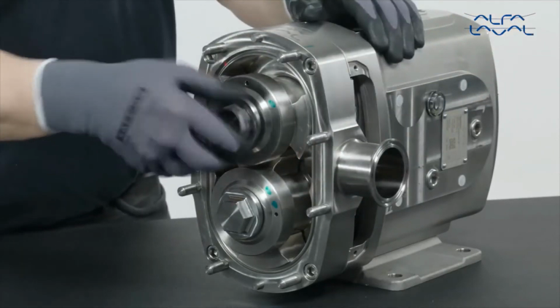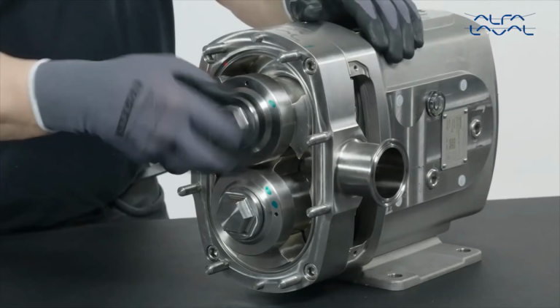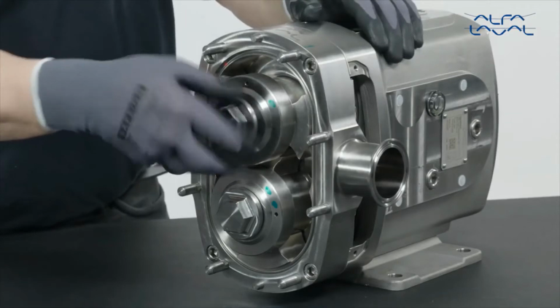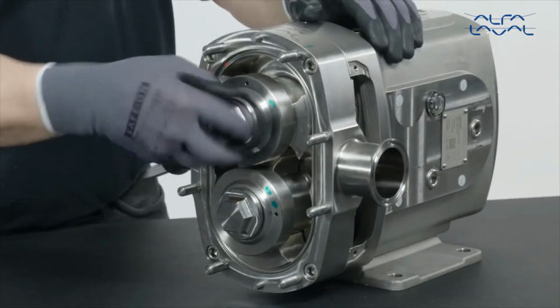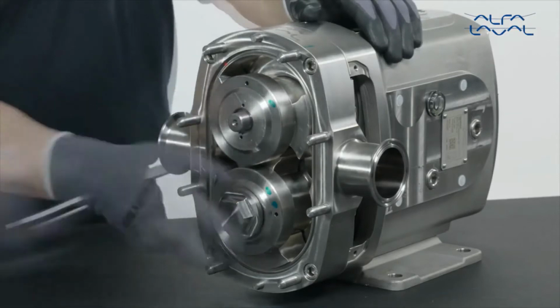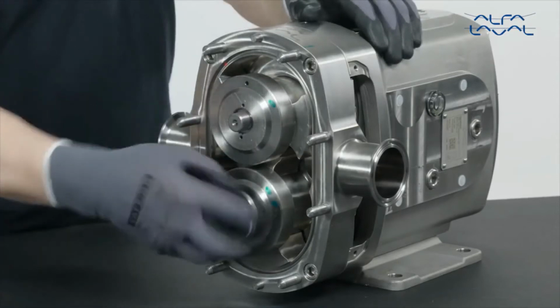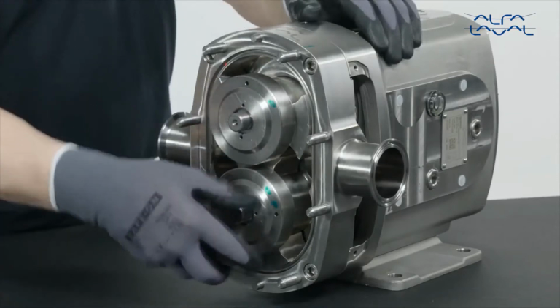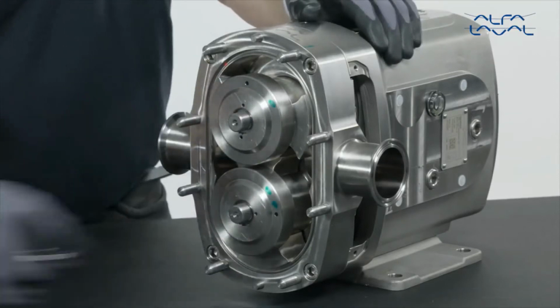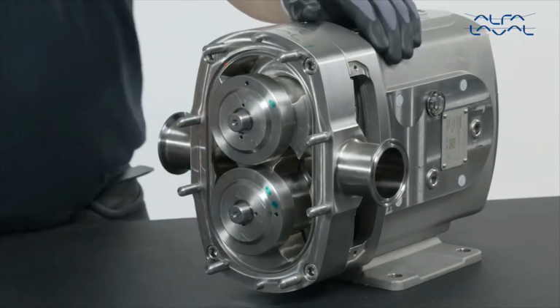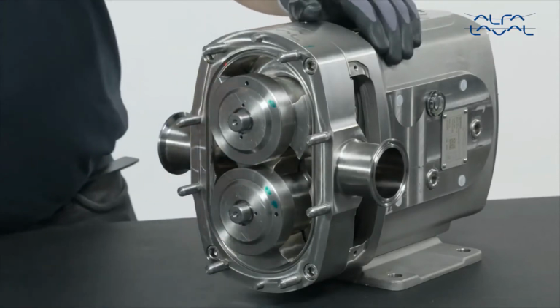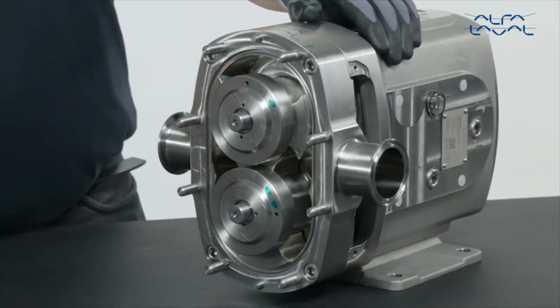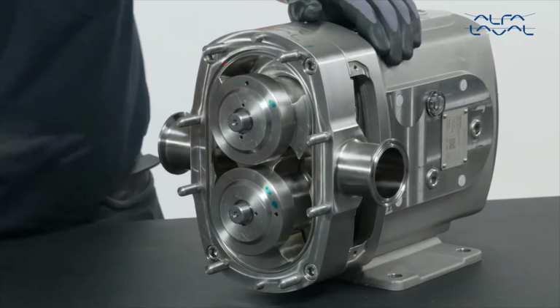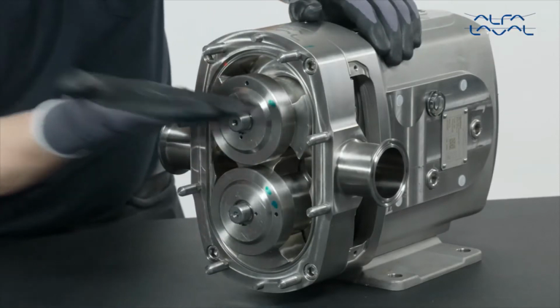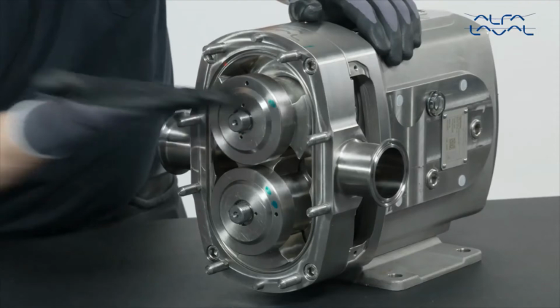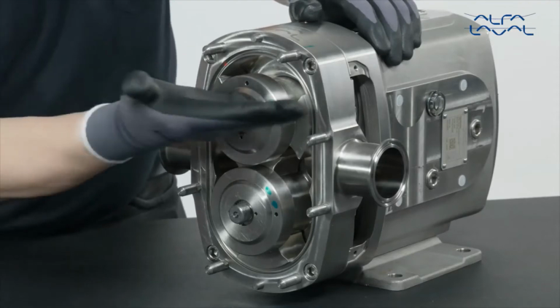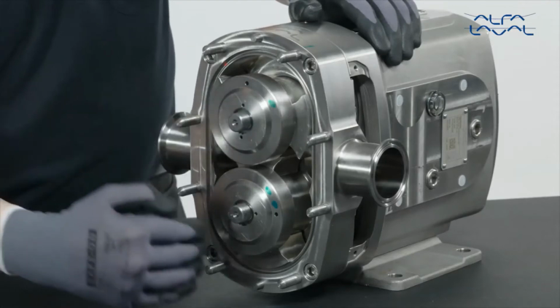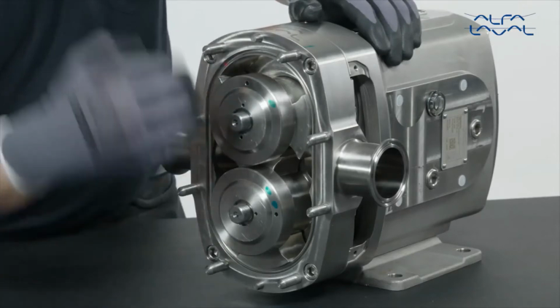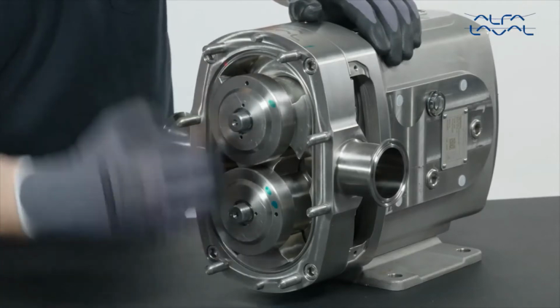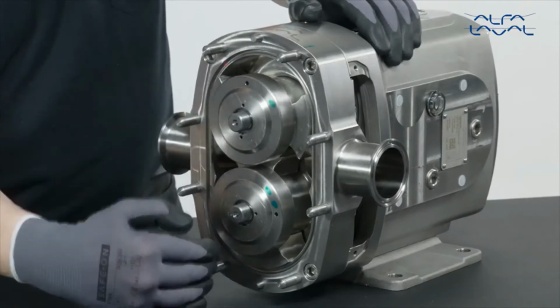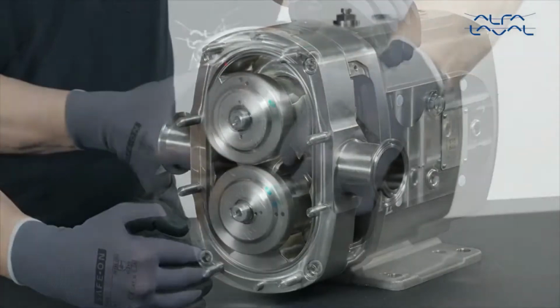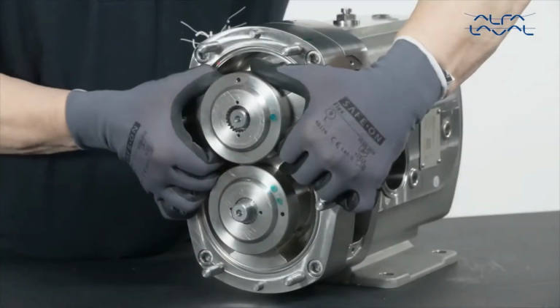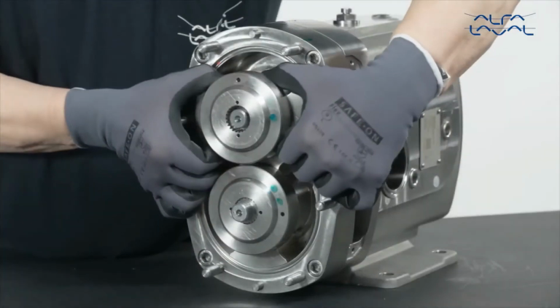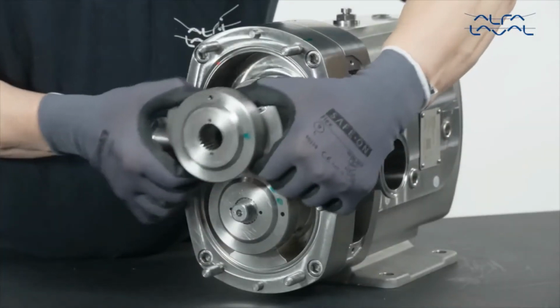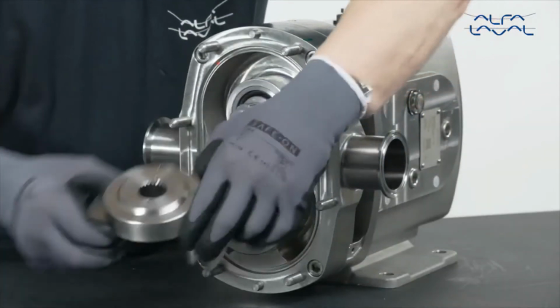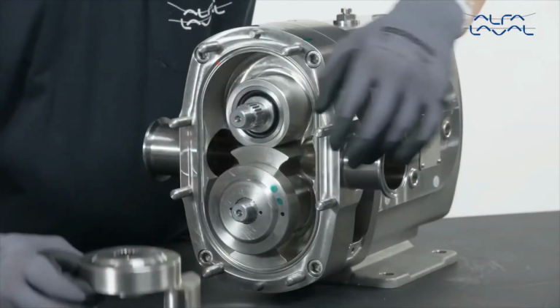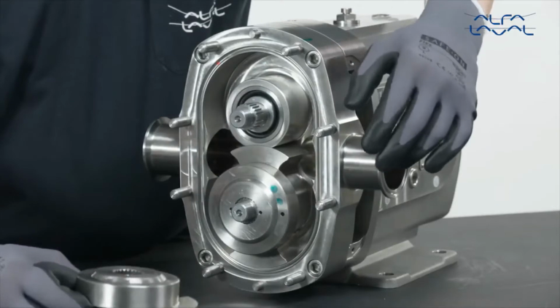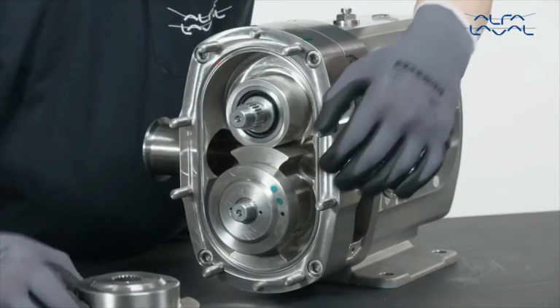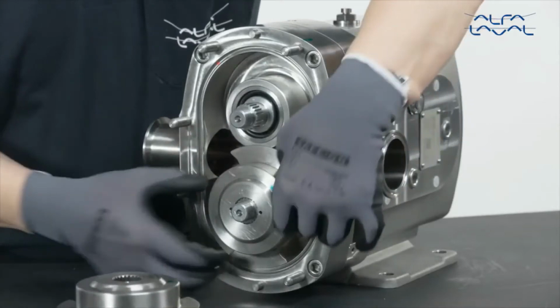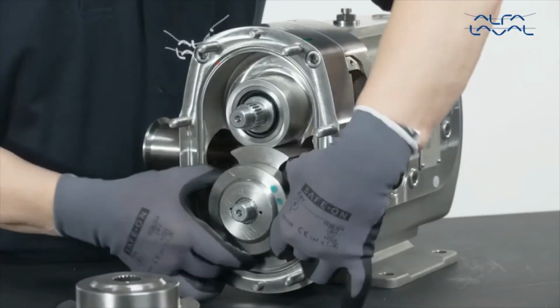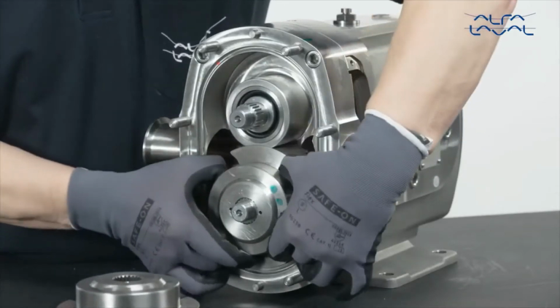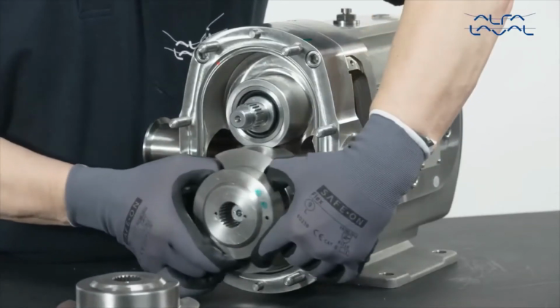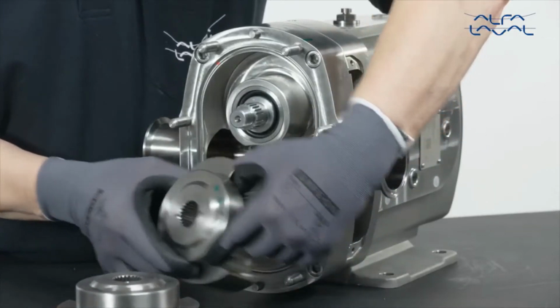Remove the rotor nuts. Make sure the rotors are perpendicular to each other. First, remove the rotor that has both wings exposed. Now, remove the other rotor.